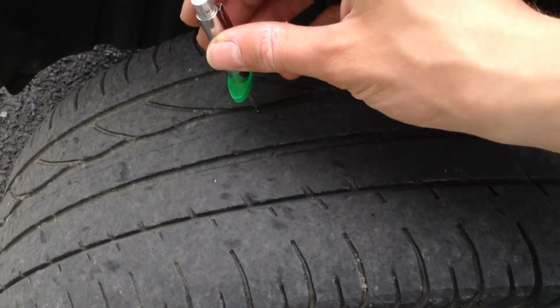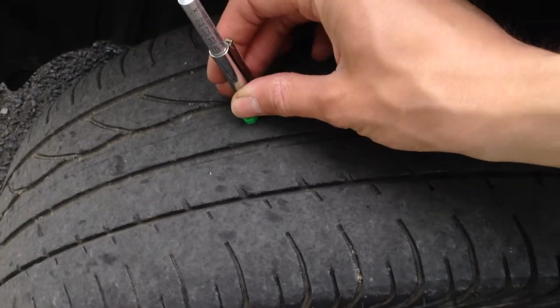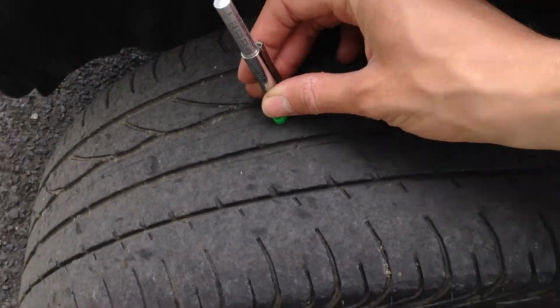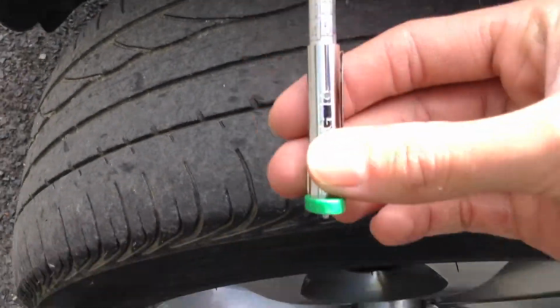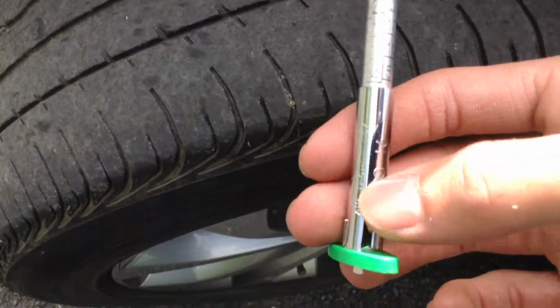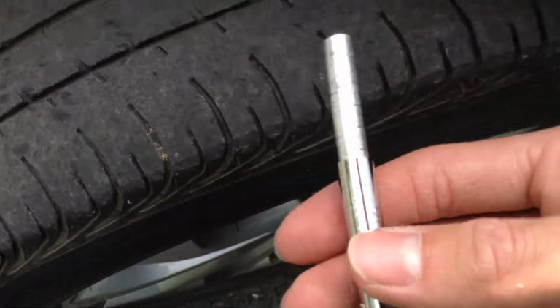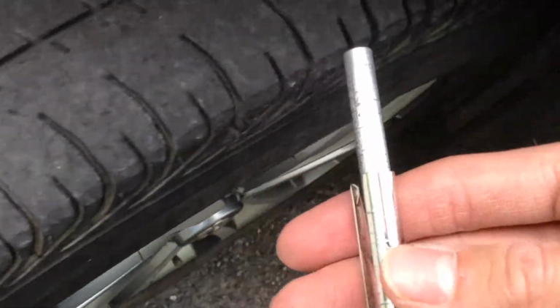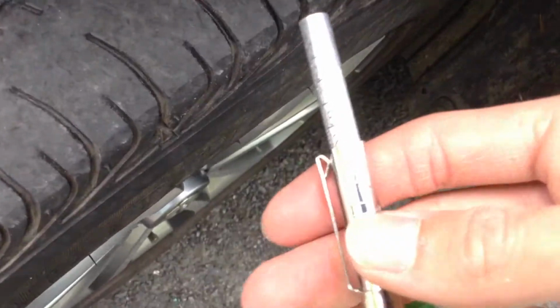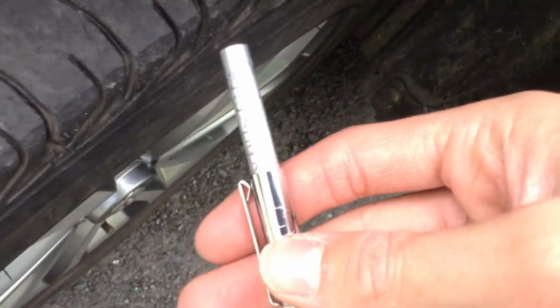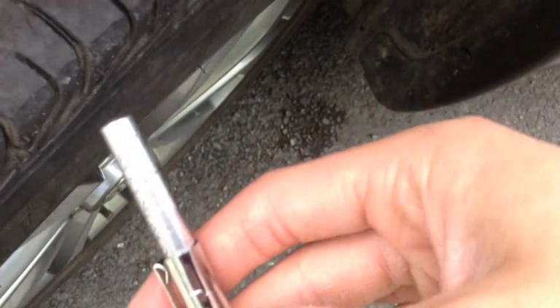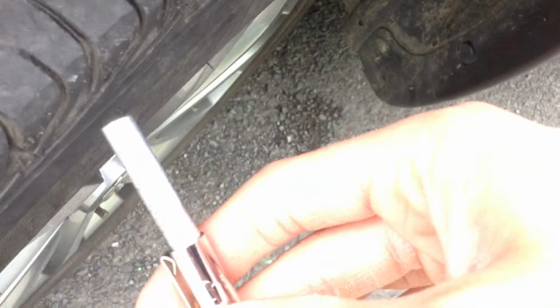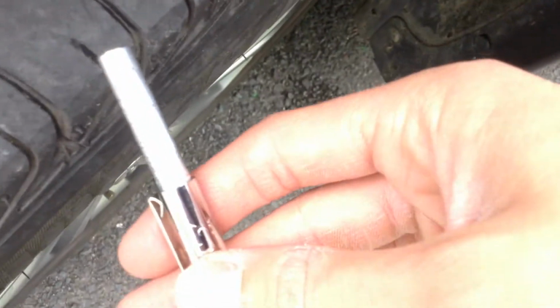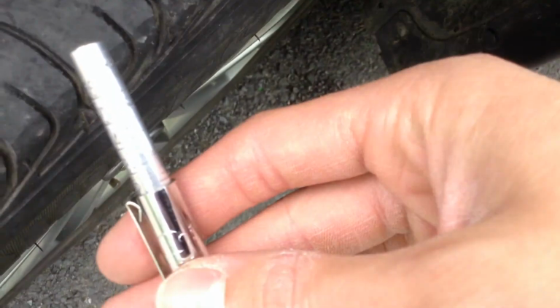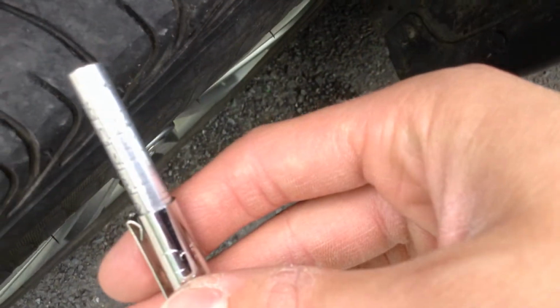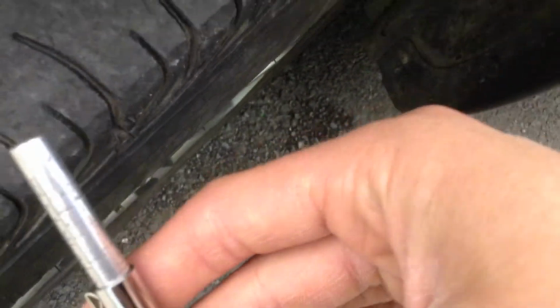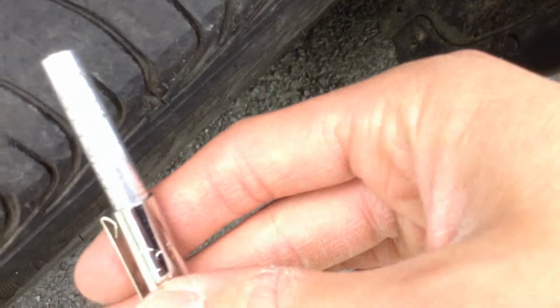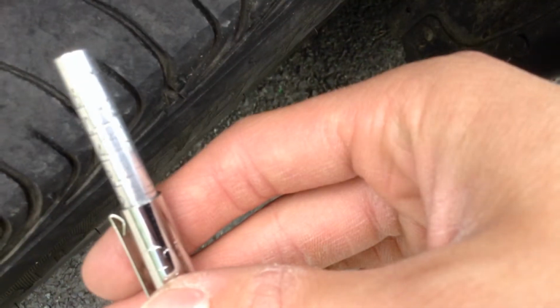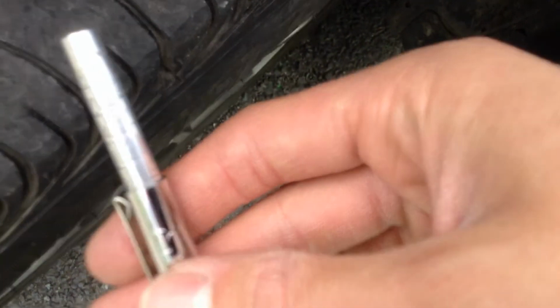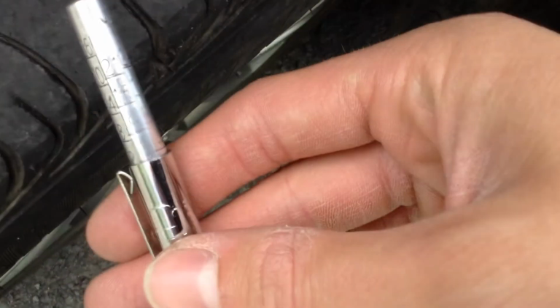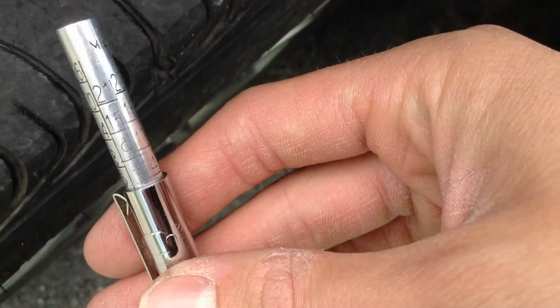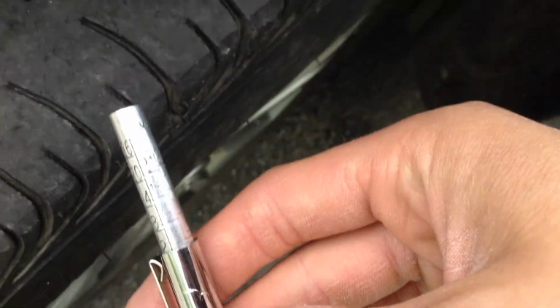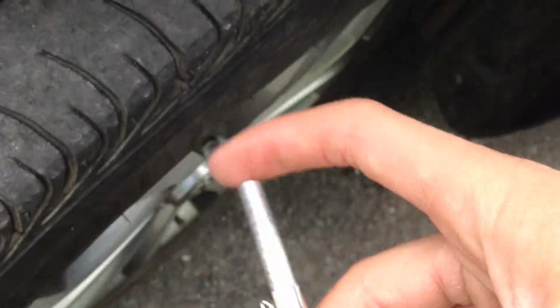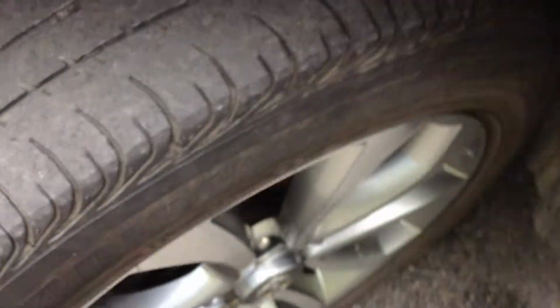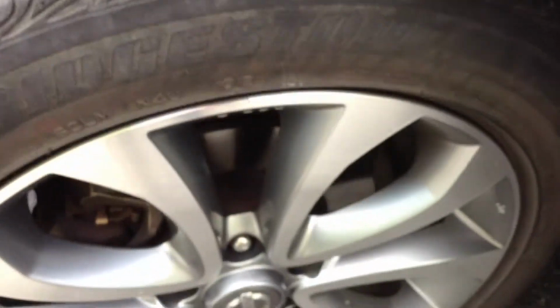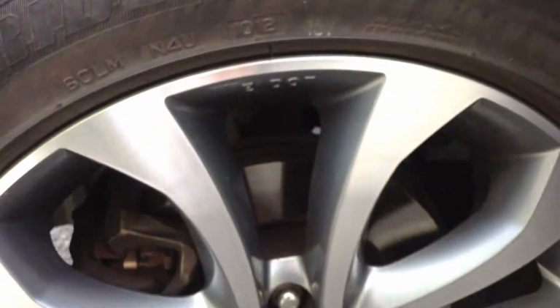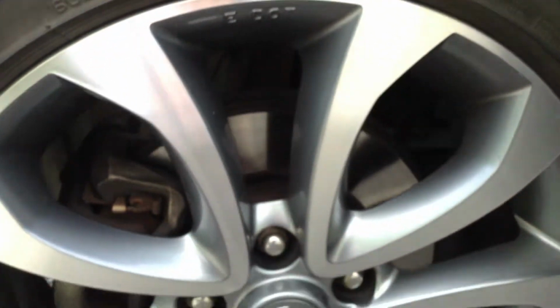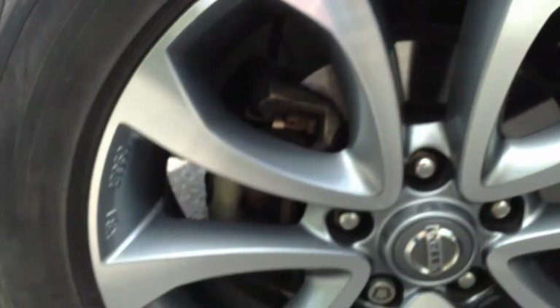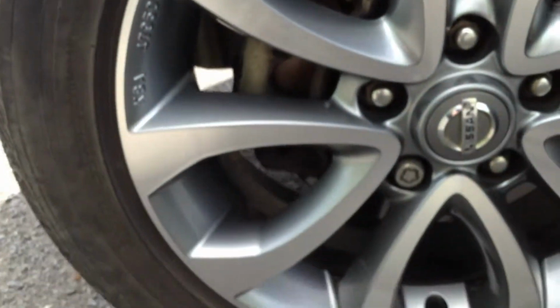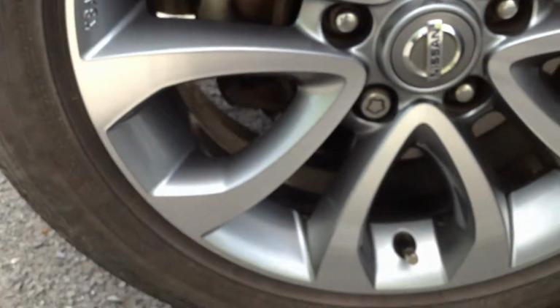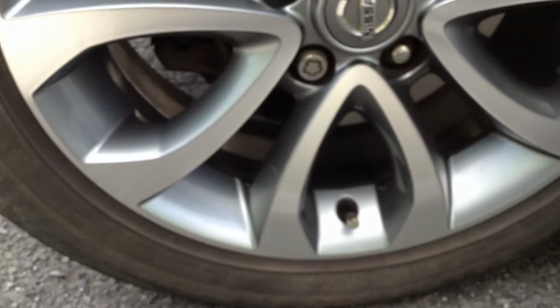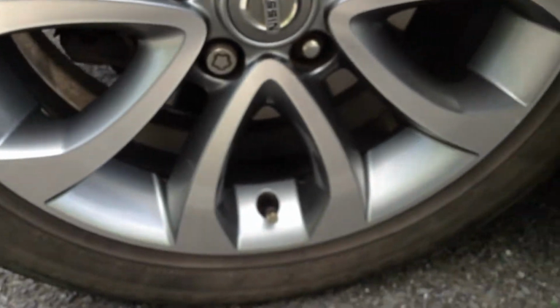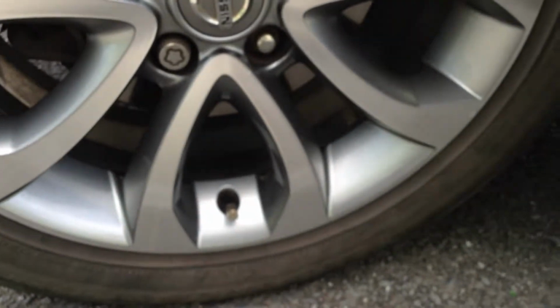The front tyre on the nearside — once again we're looking at three millimetres of tread. So the fronts have got around three mill and the backs have about six. Looking at the nearside front alloy, it's in immaculate condition — no curbing, scuffs, or scratches on that one either.